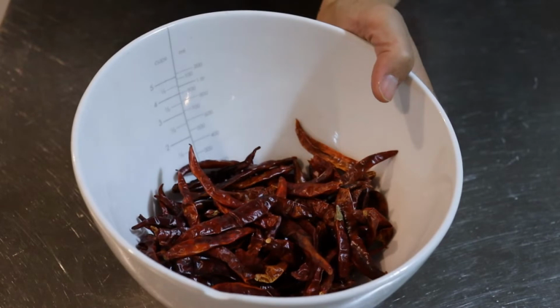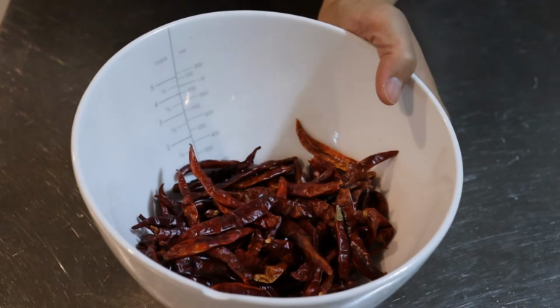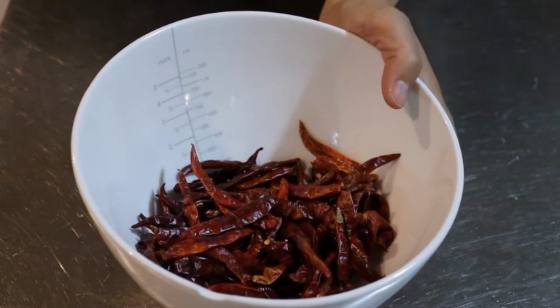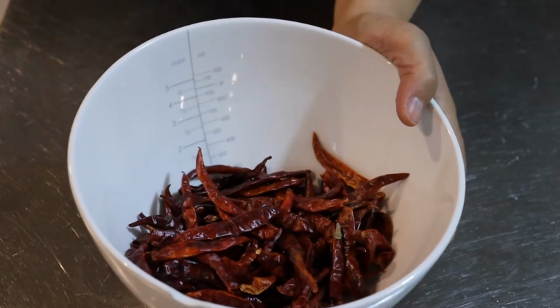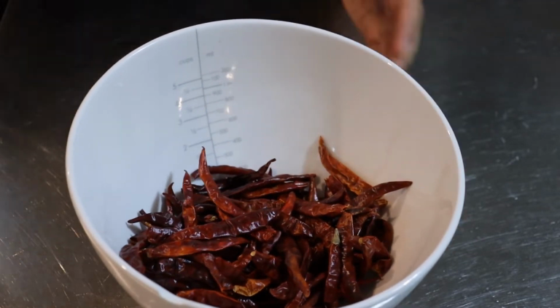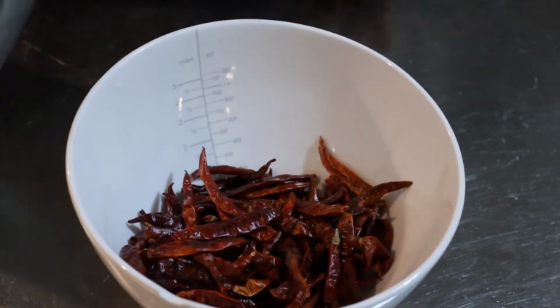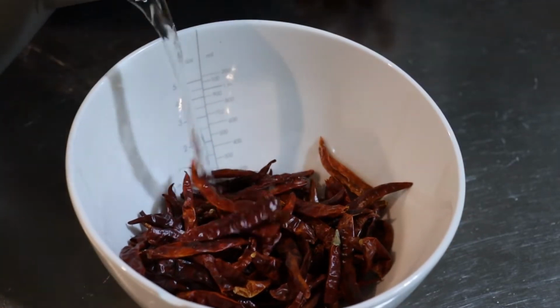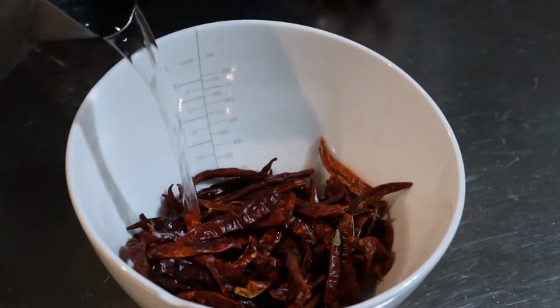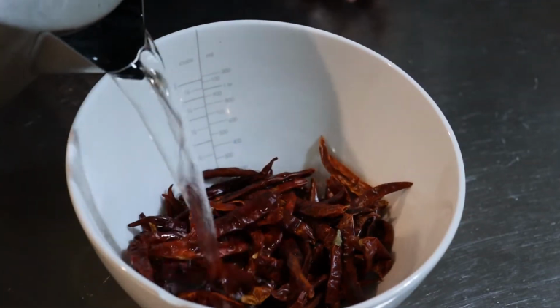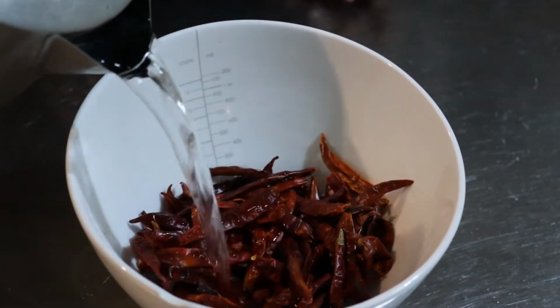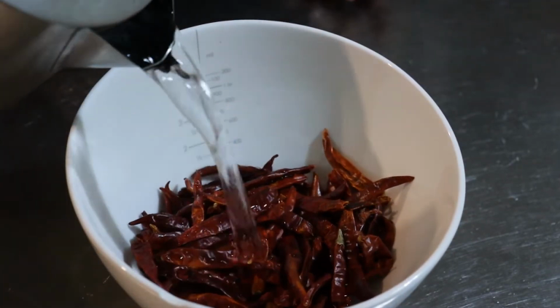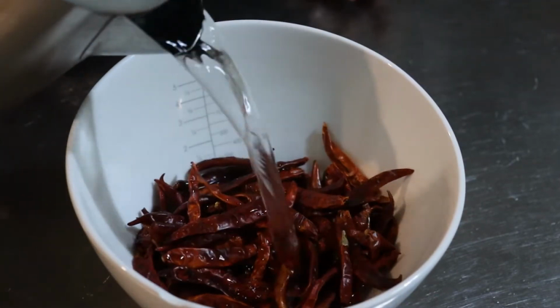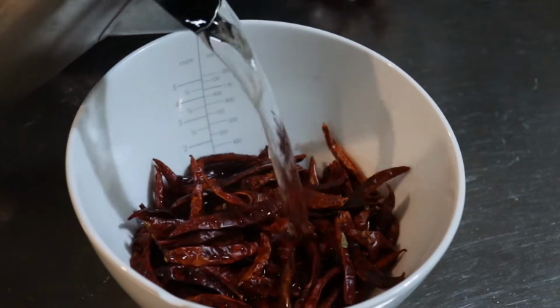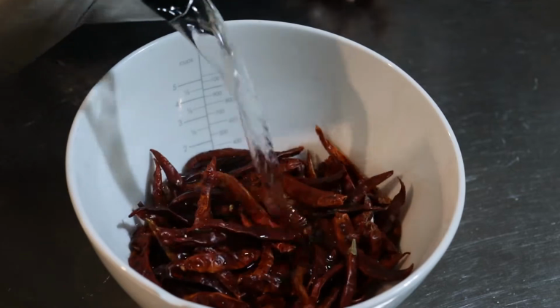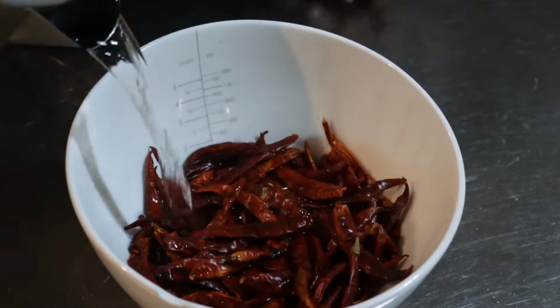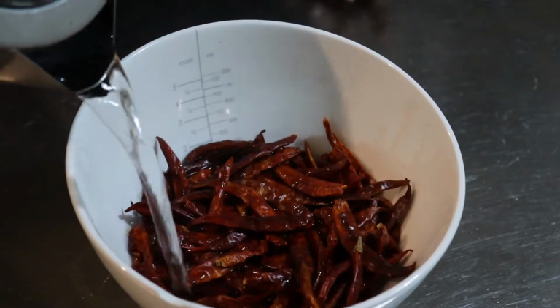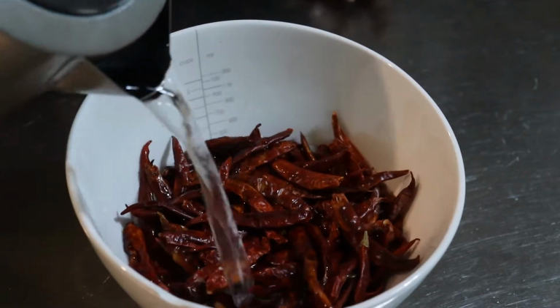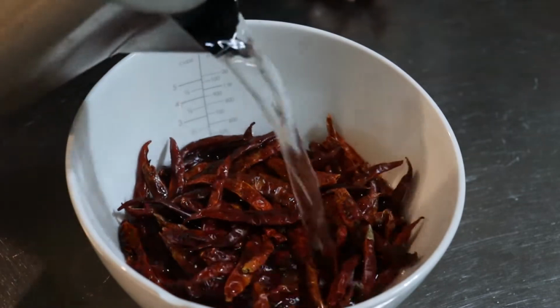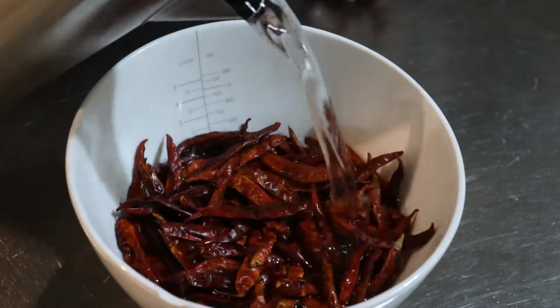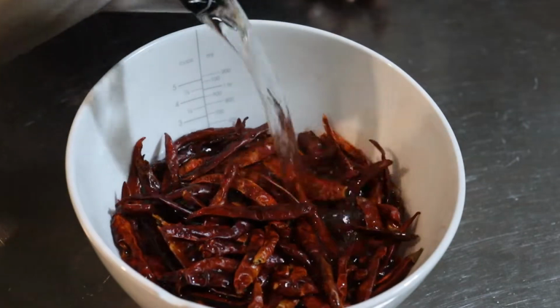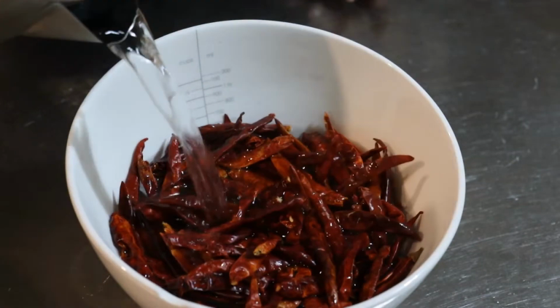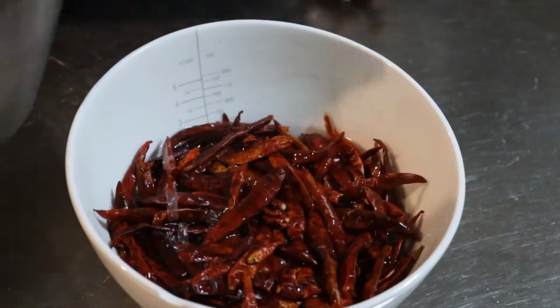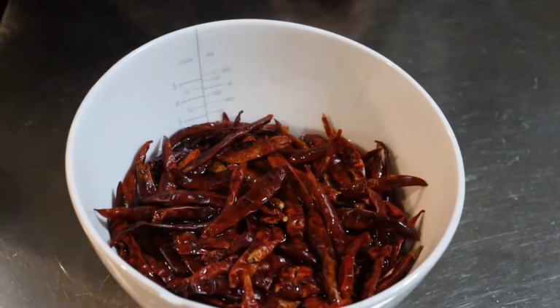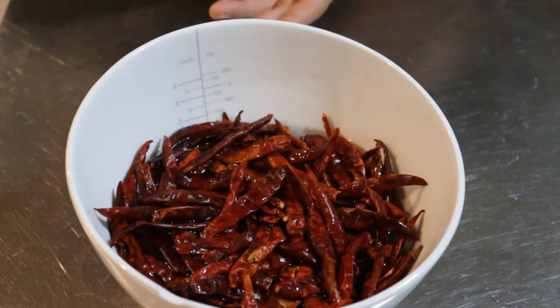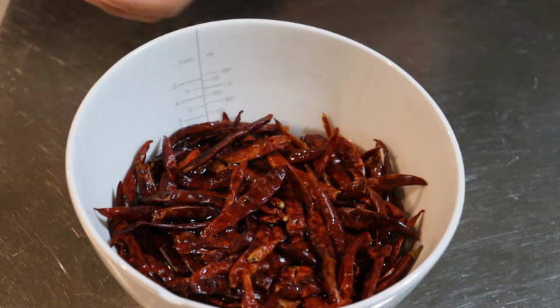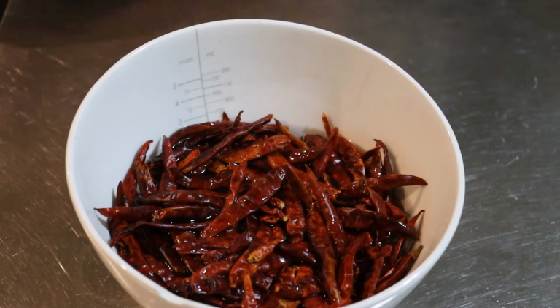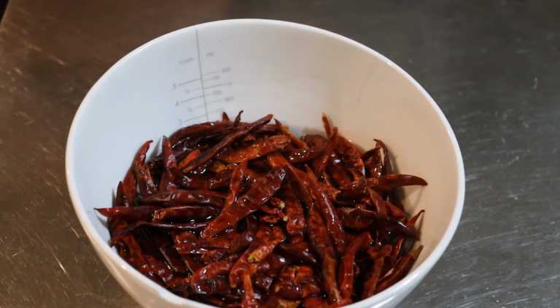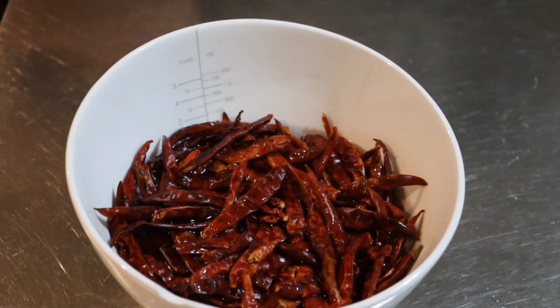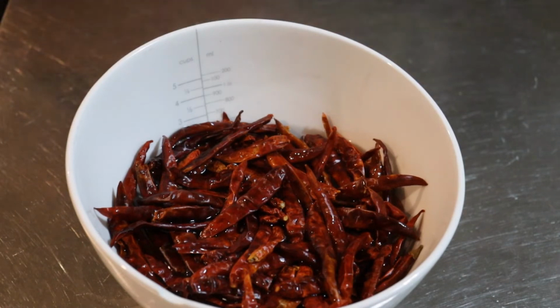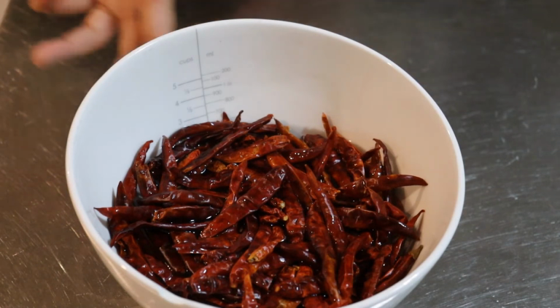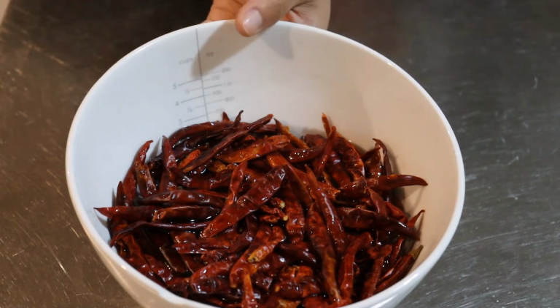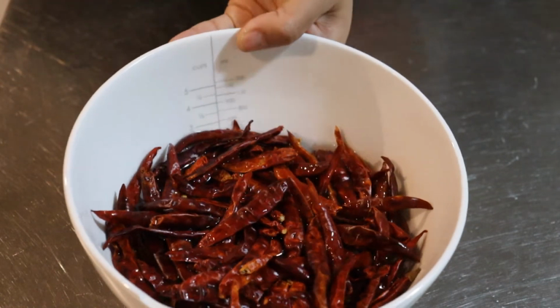There's 50 grams of dried chili and I'm just going to add some boiling water until they are covered, then set them aside for about 10 minutes to soak and rehydrate a little bit.